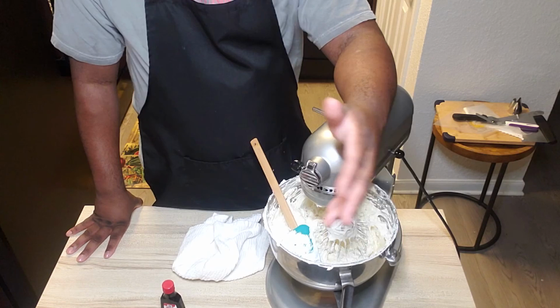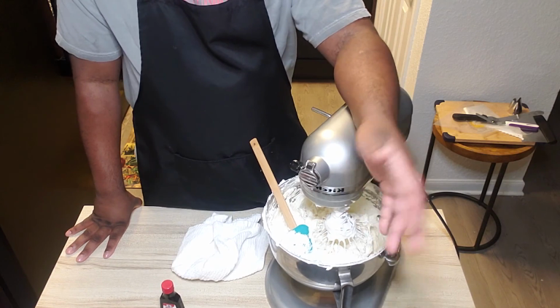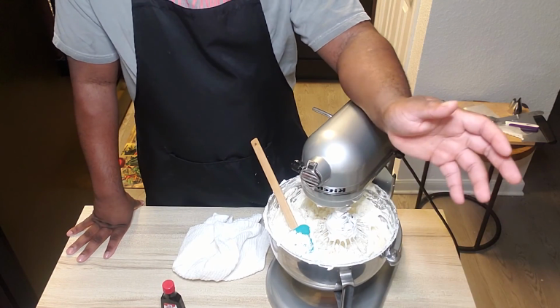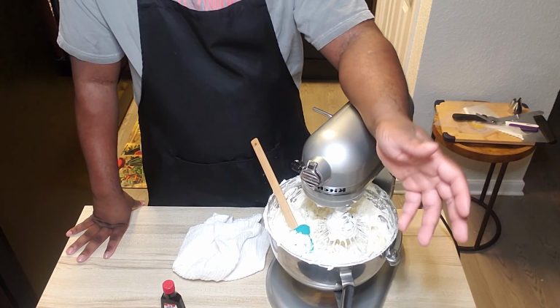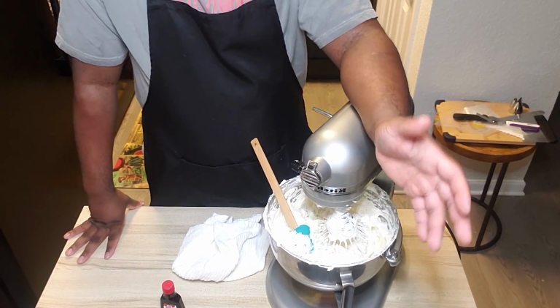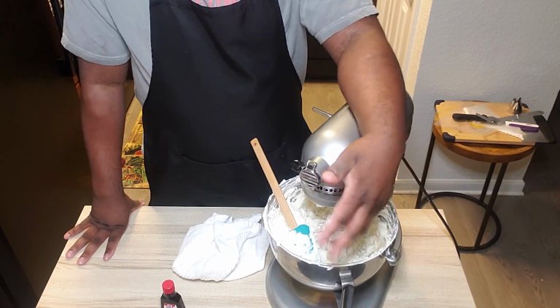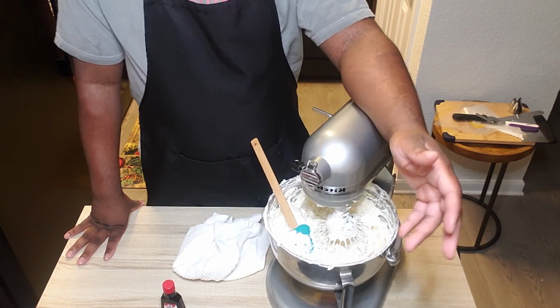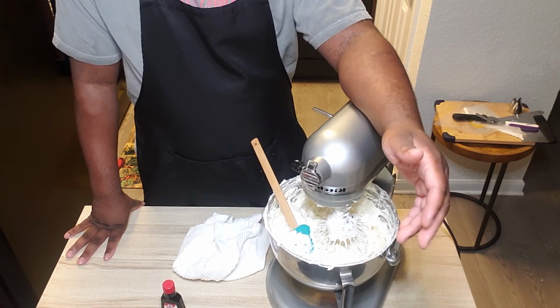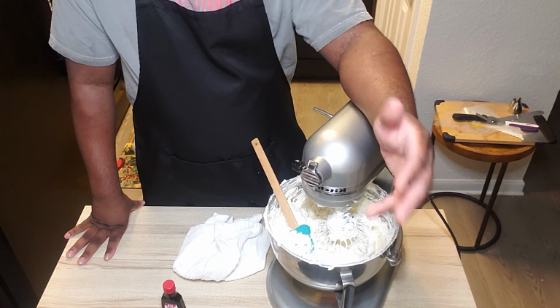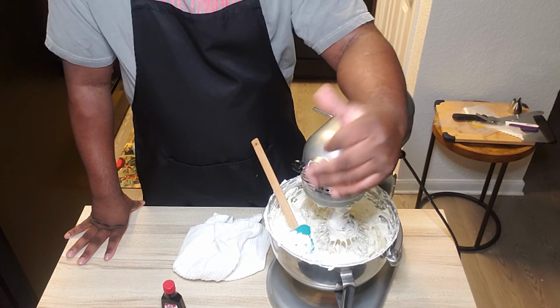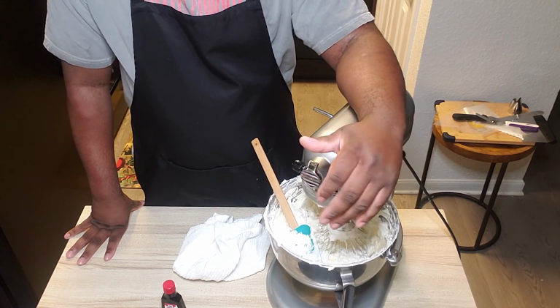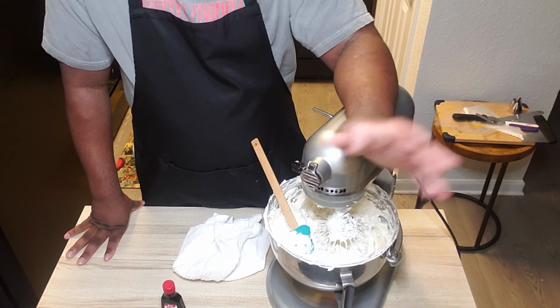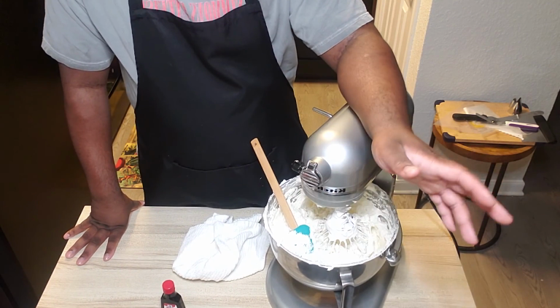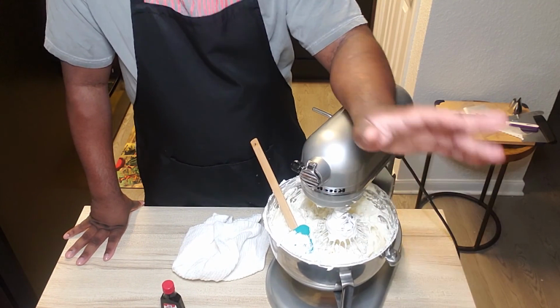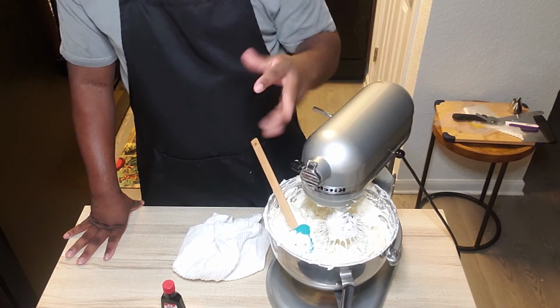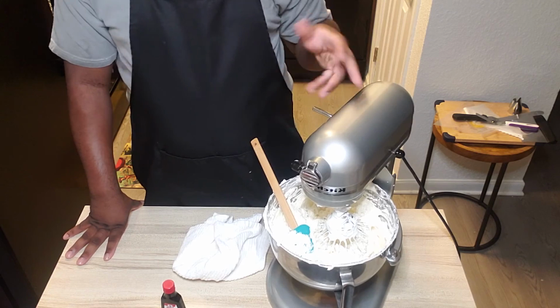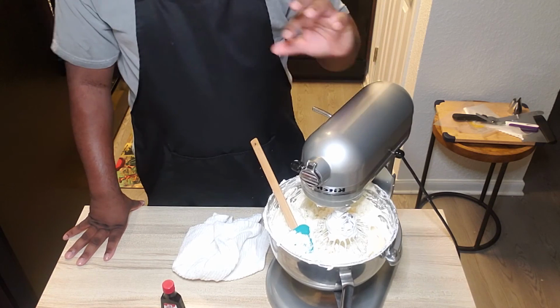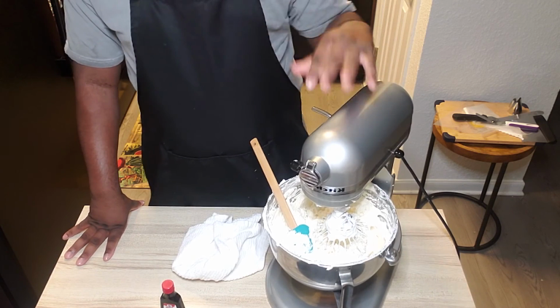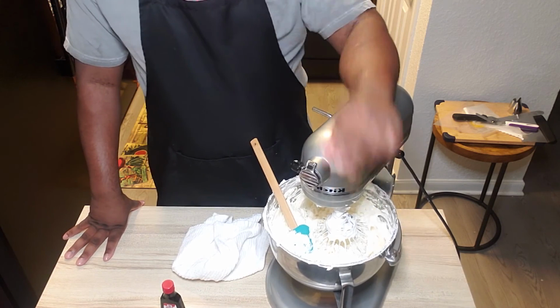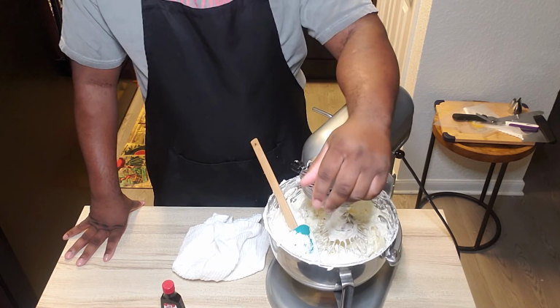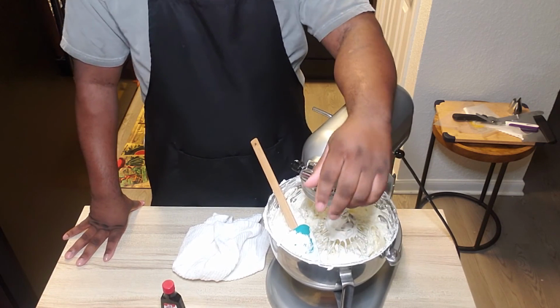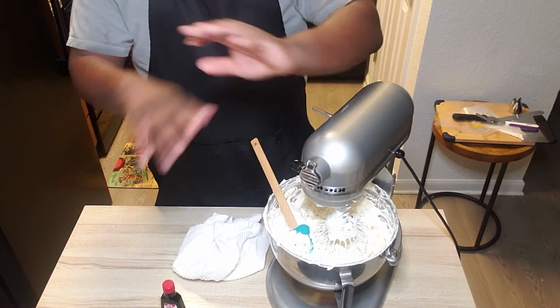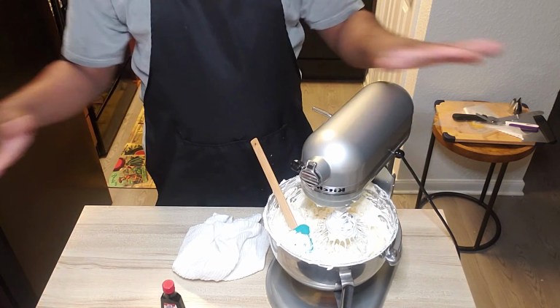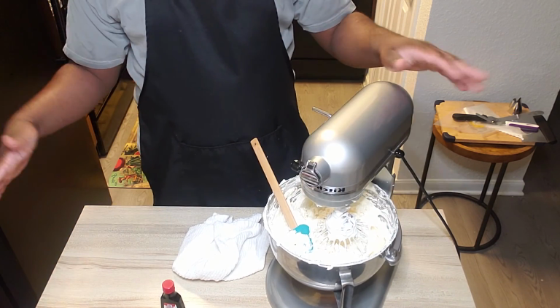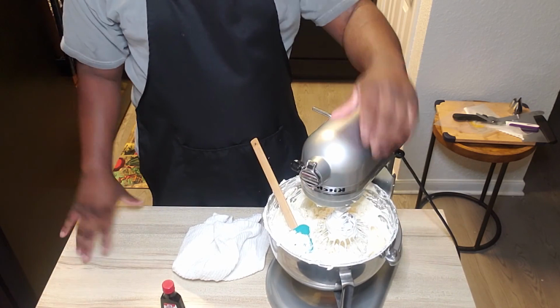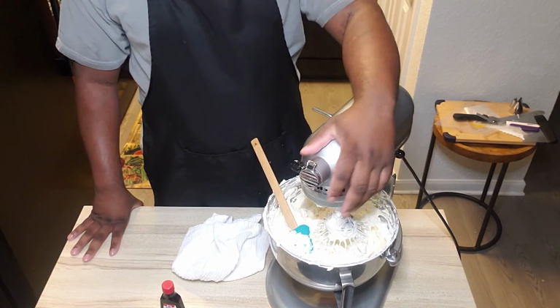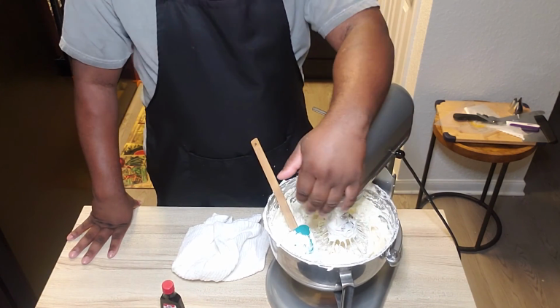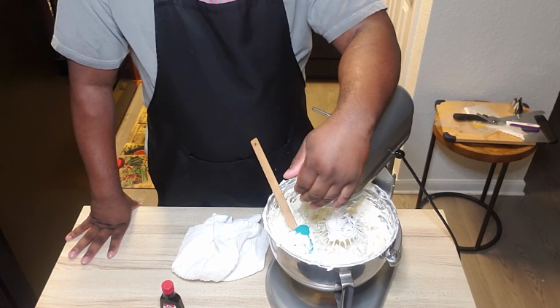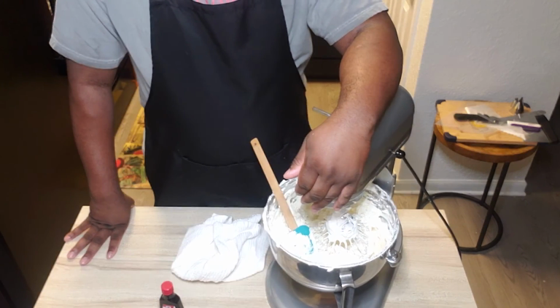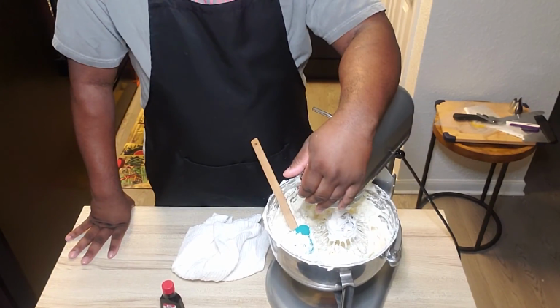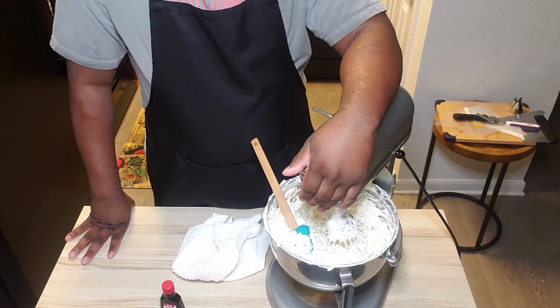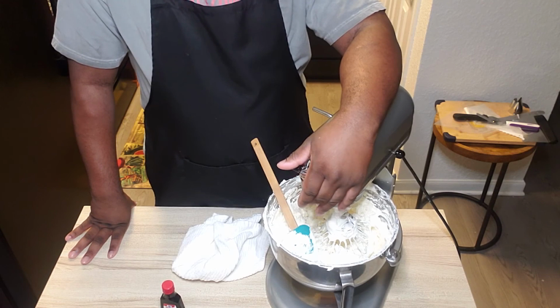From here, you can add chocolate, caramel, strawberry, or lemon. This is basically a base vanilla buttercream that you can take and make your own.